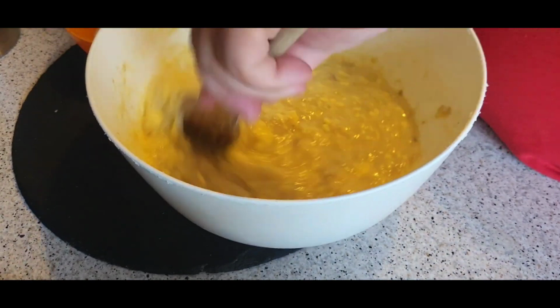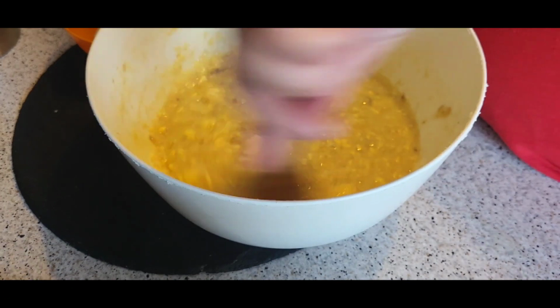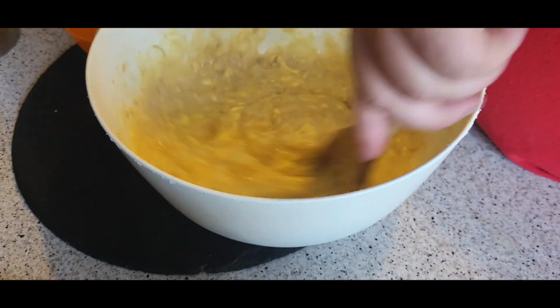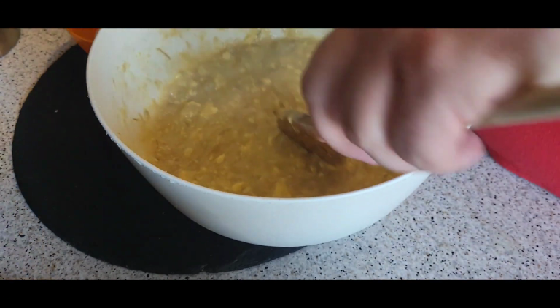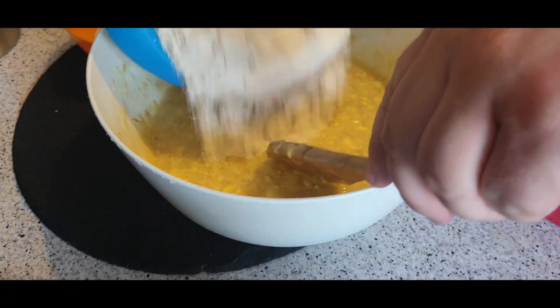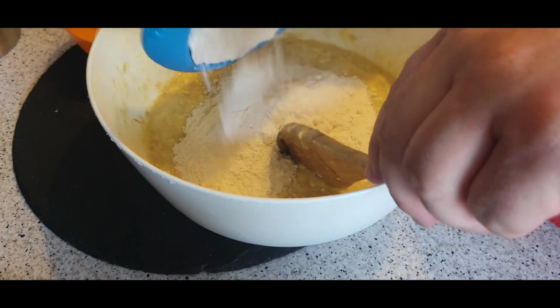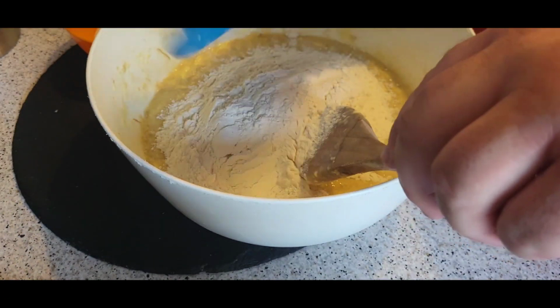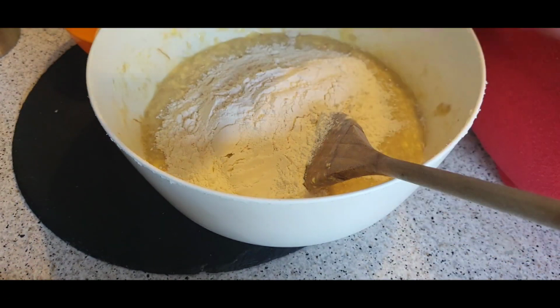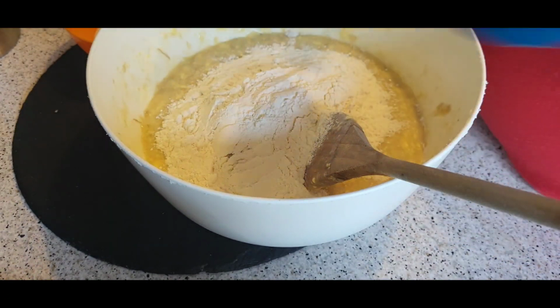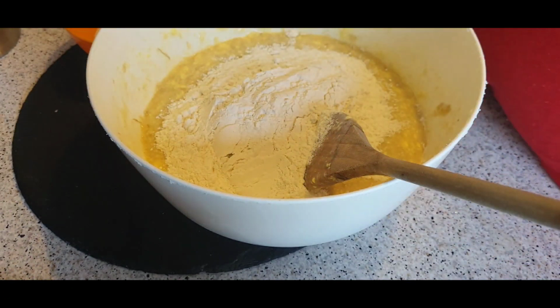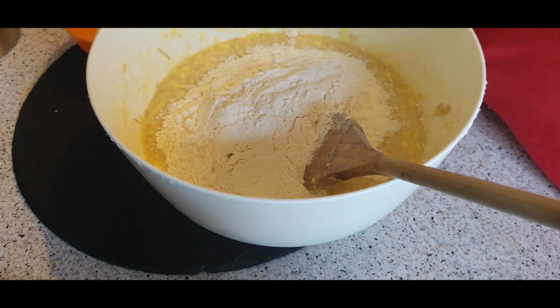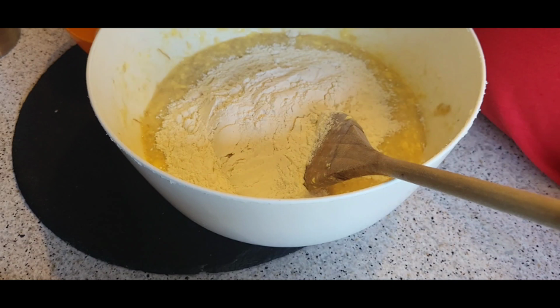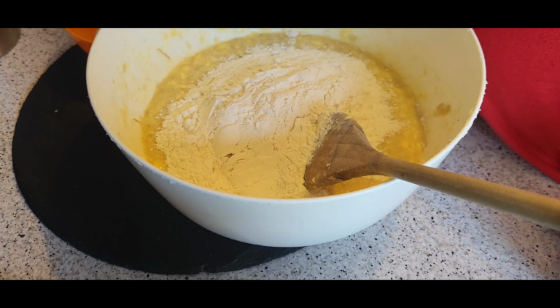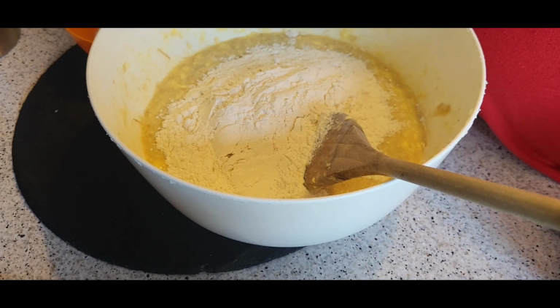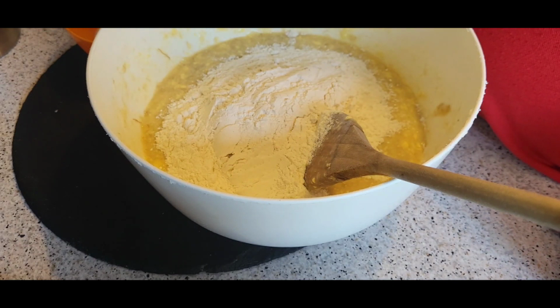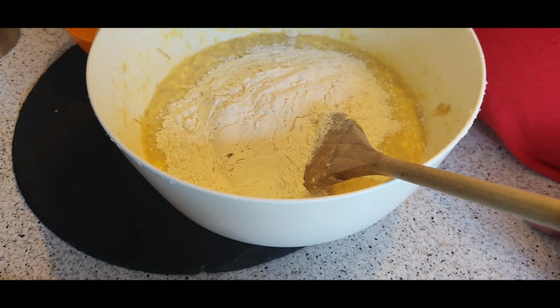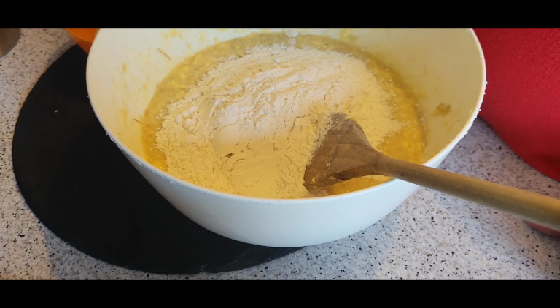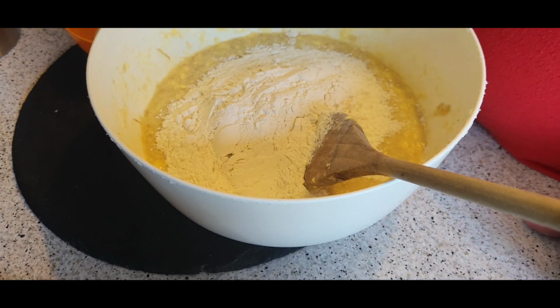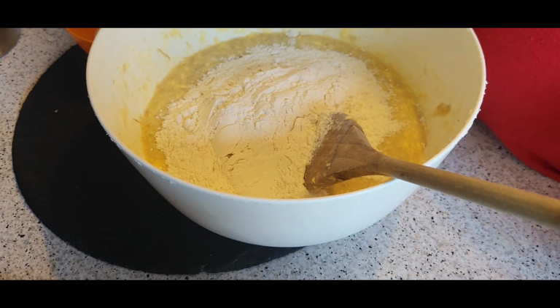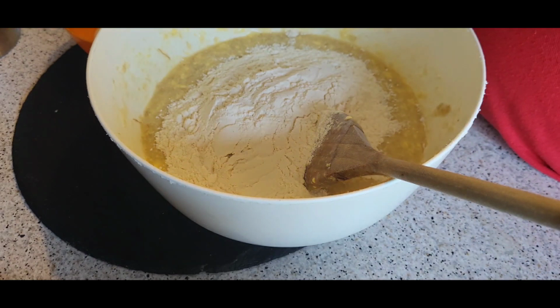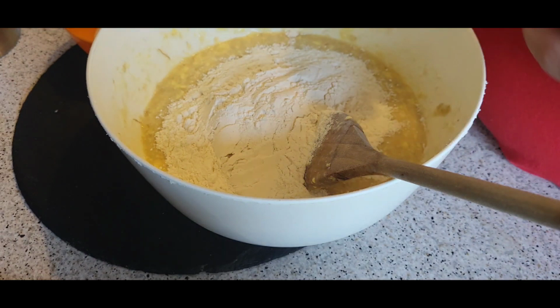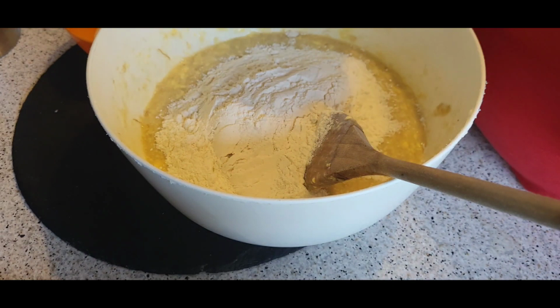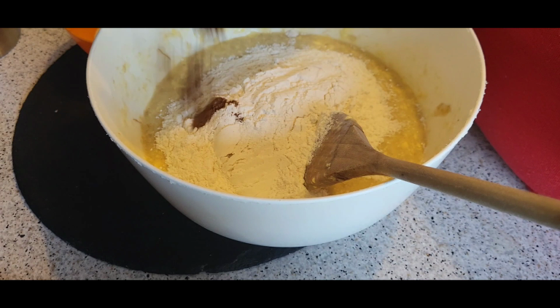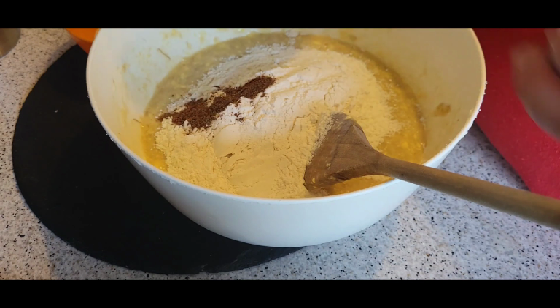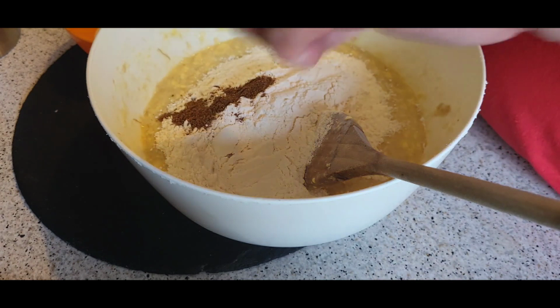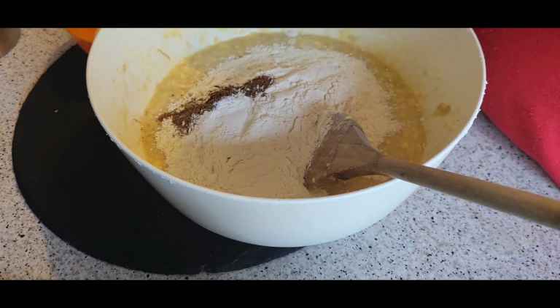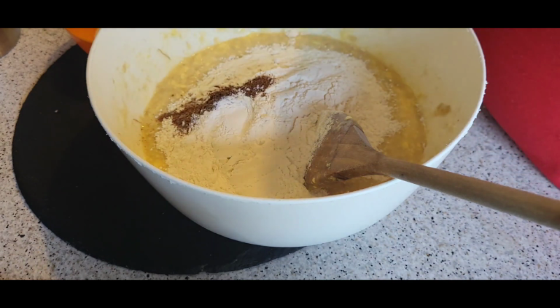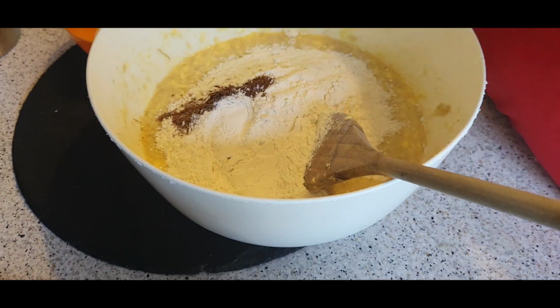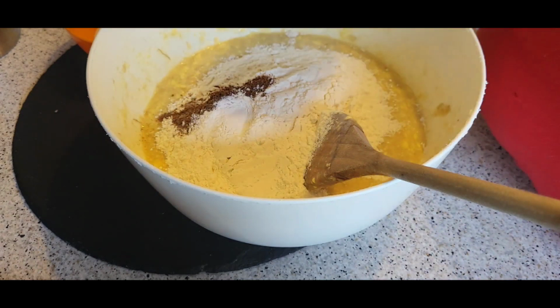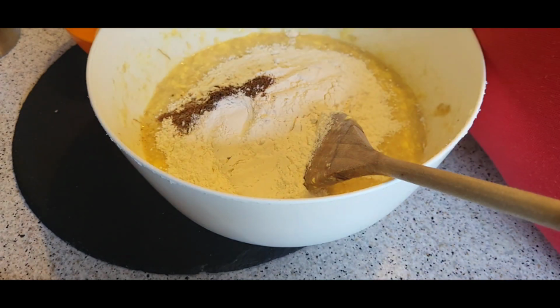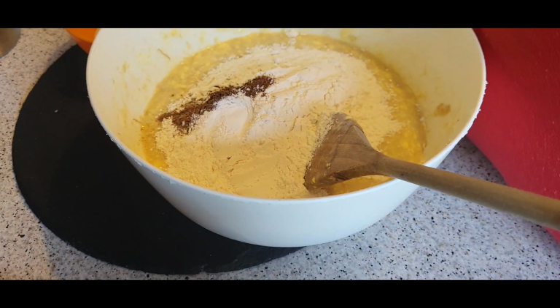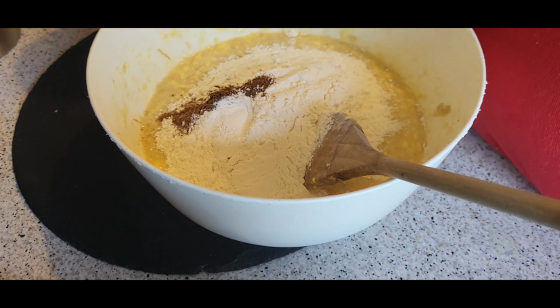In there goes the flour, mixed spice, baking powder, and sugar.